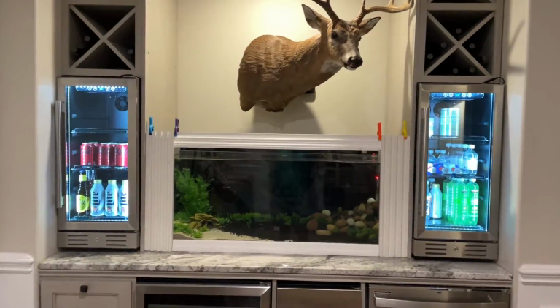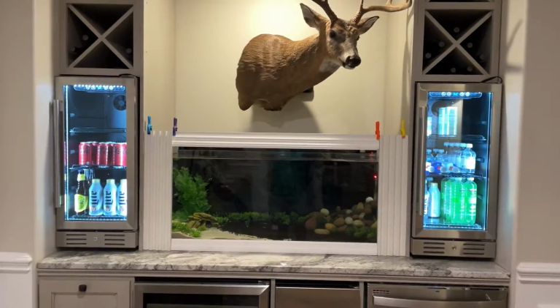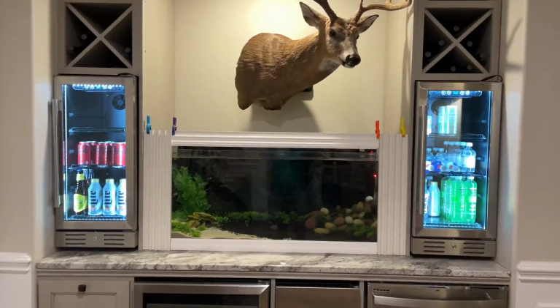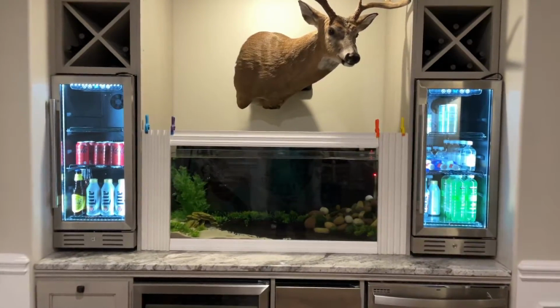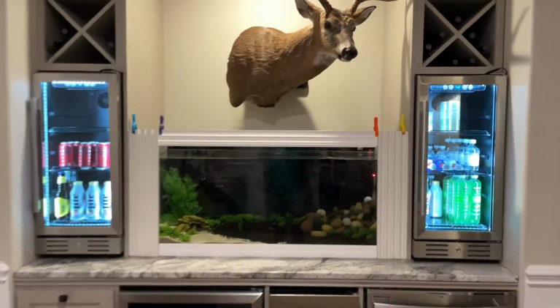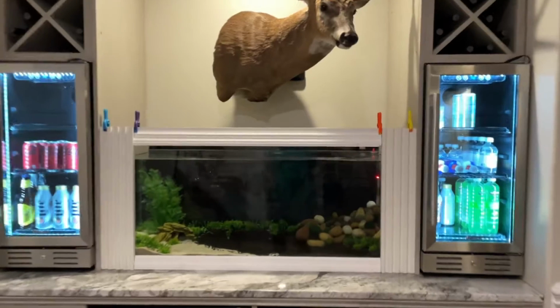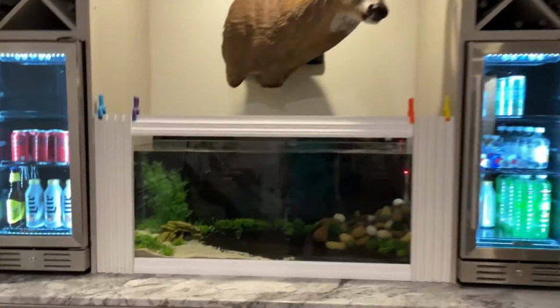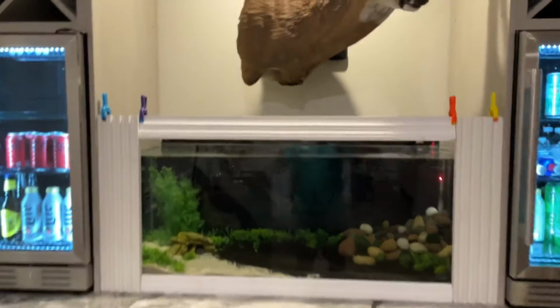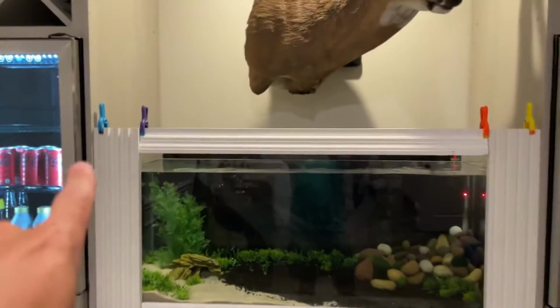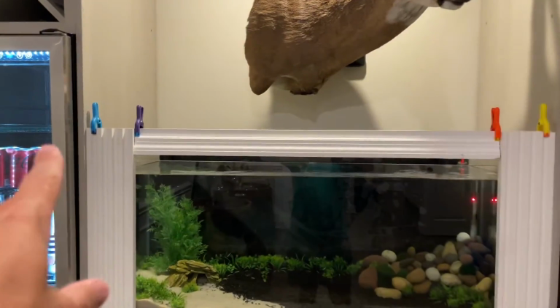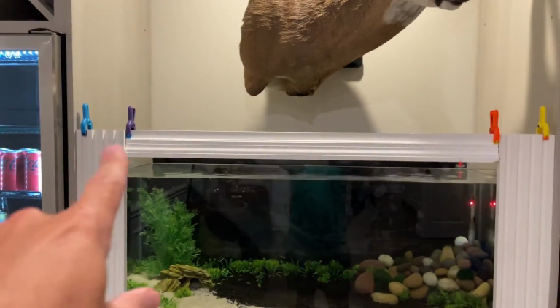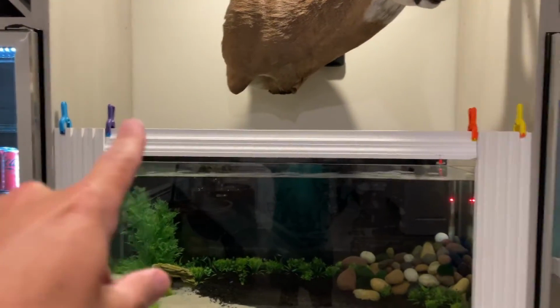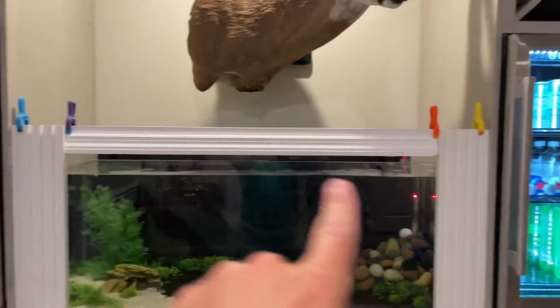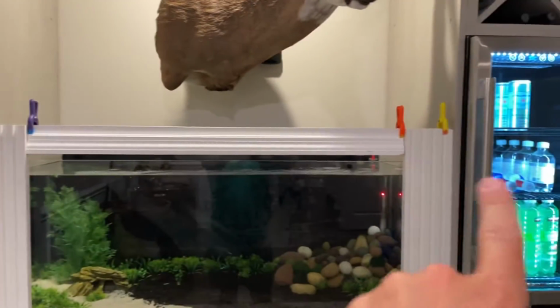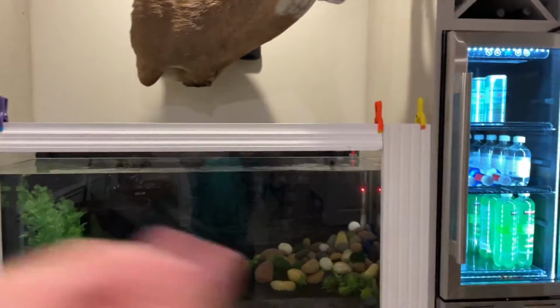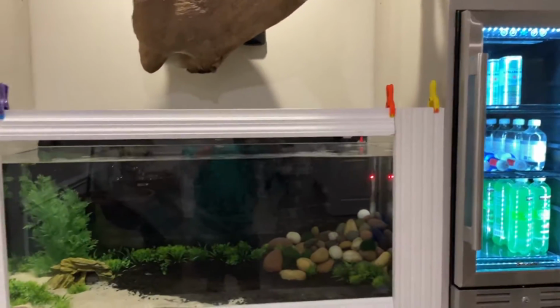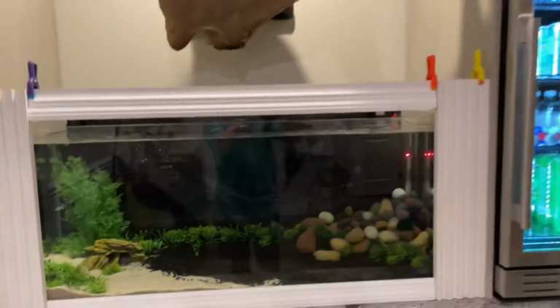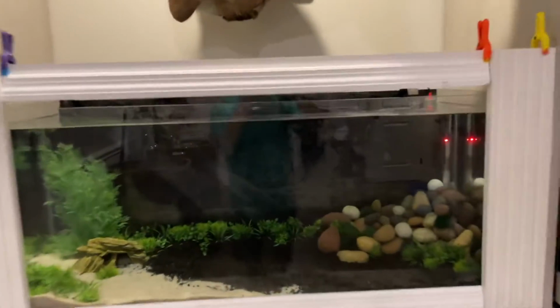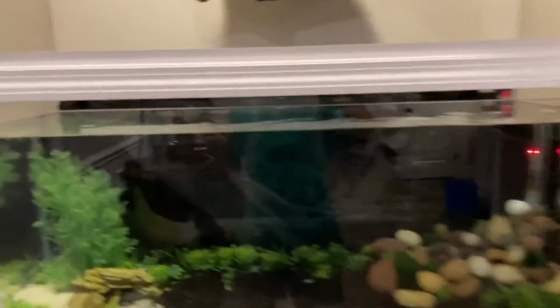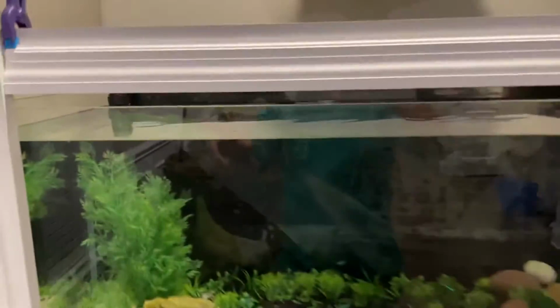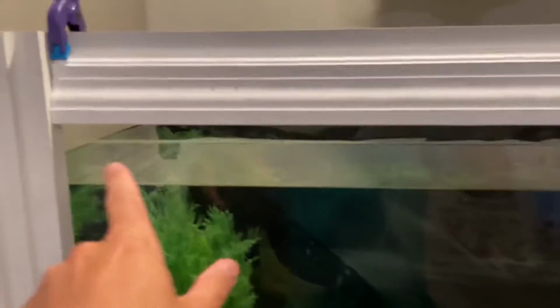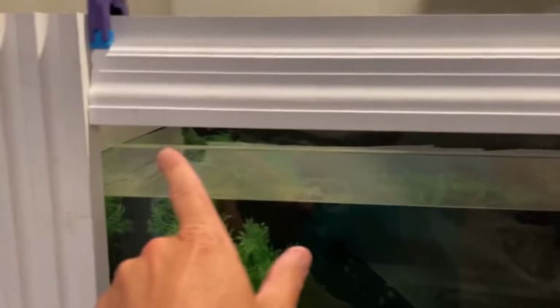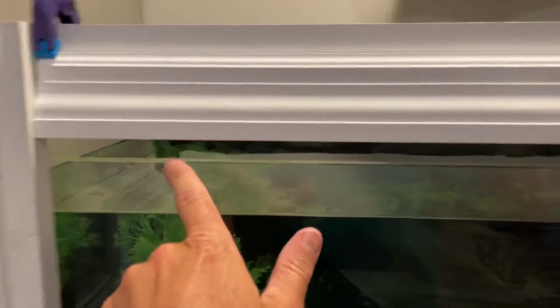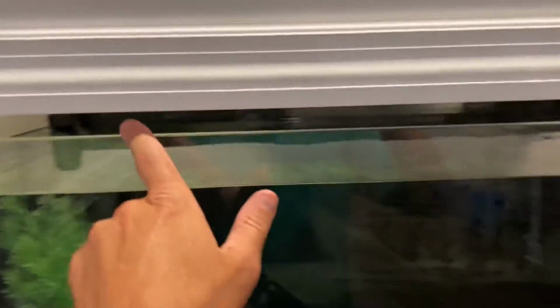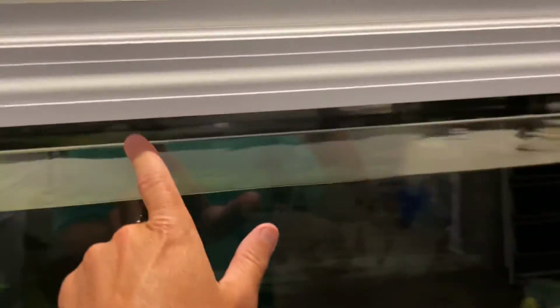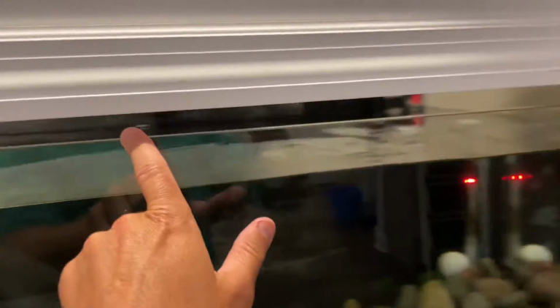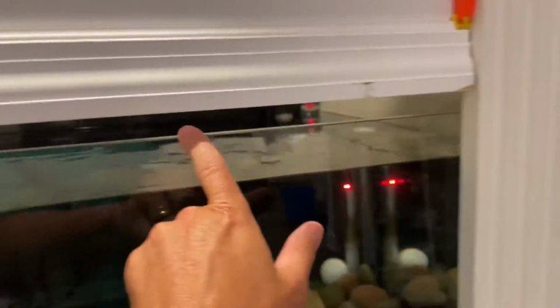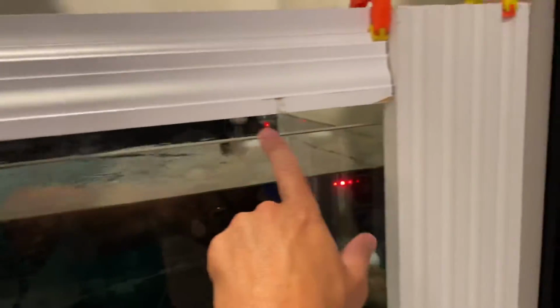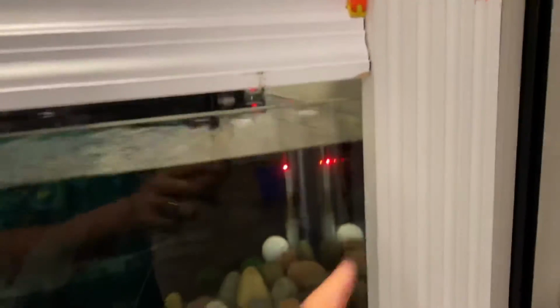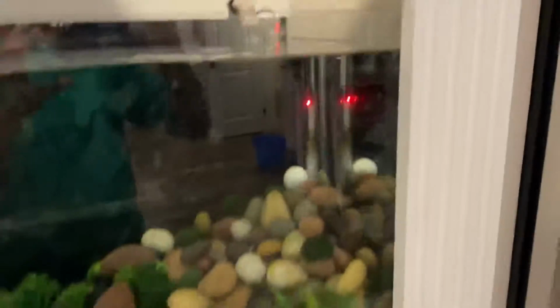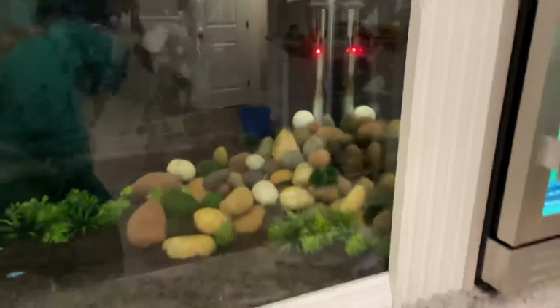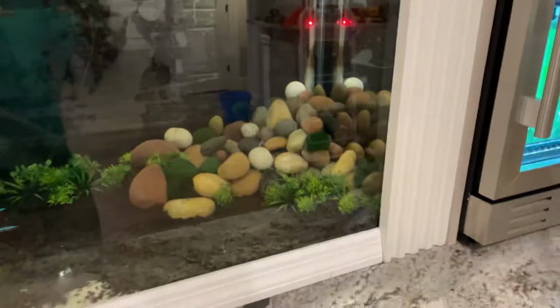I got some trim stuff that I may put up here on the sides — I'm gonna go look at that tomorrow. You can see I got the clips holding it up. I'm gonna put a piece of trim under here so it is flush.